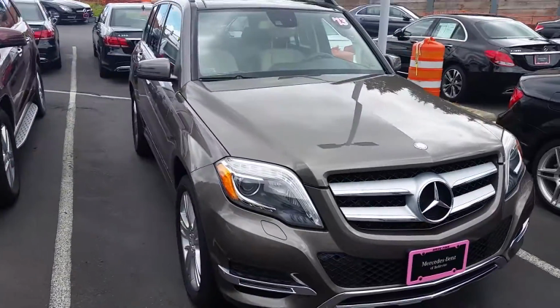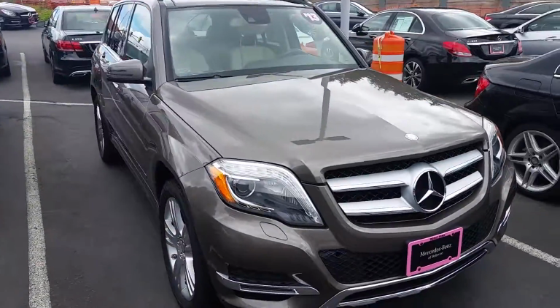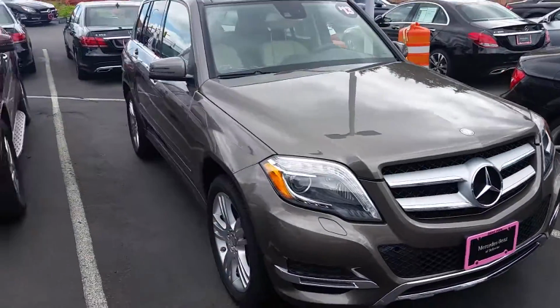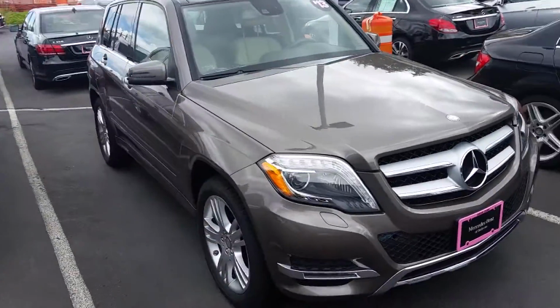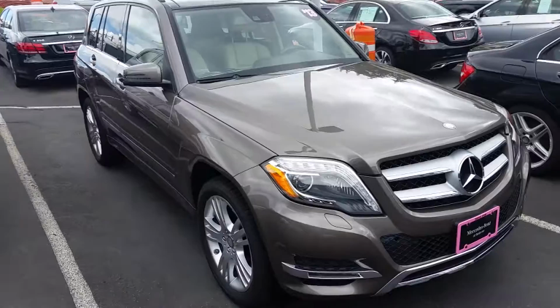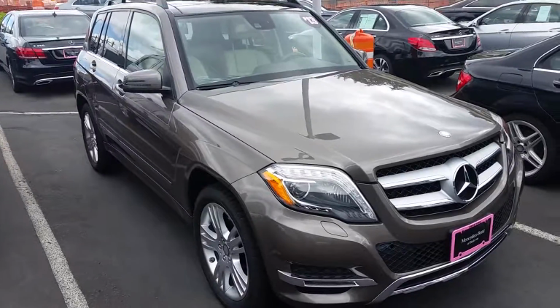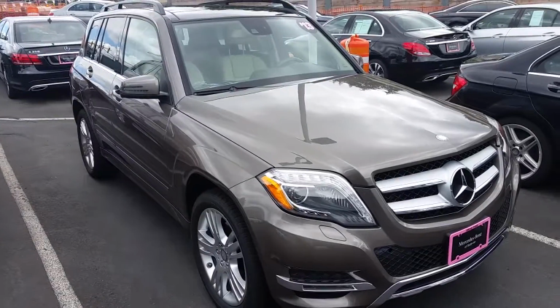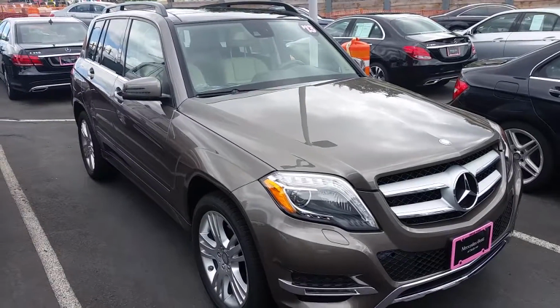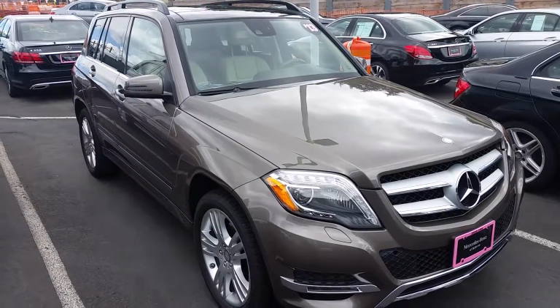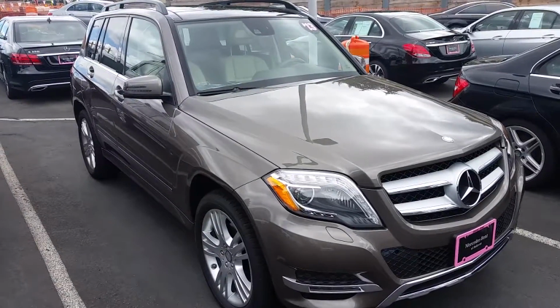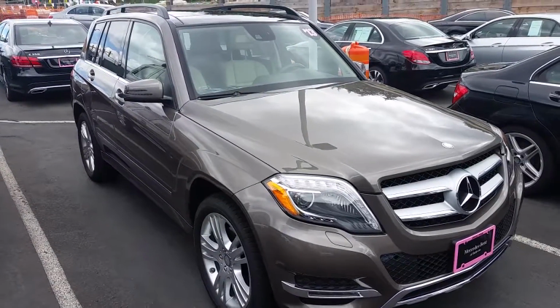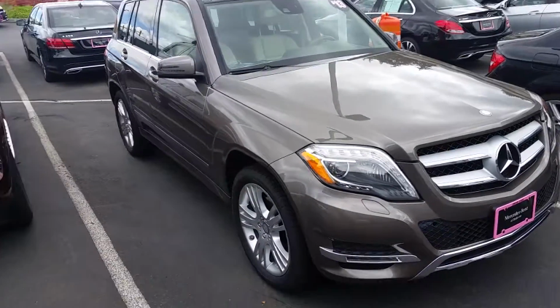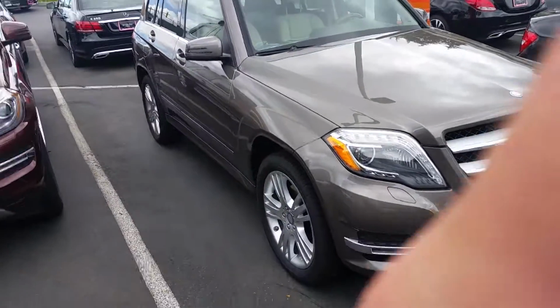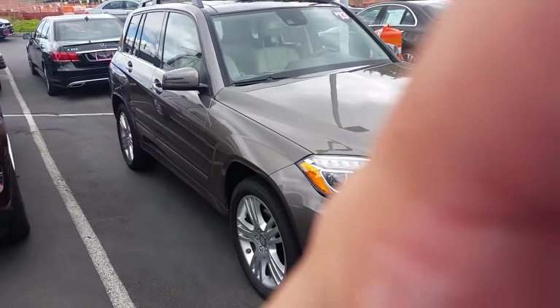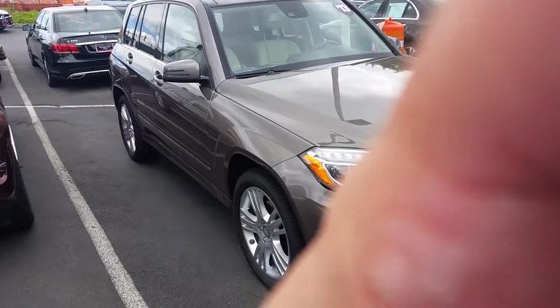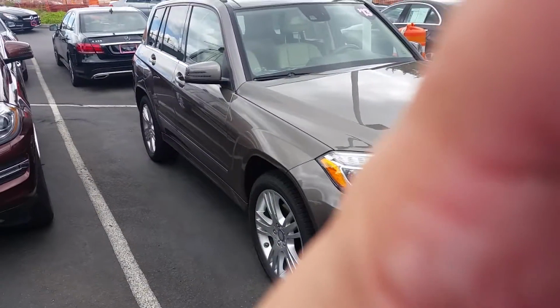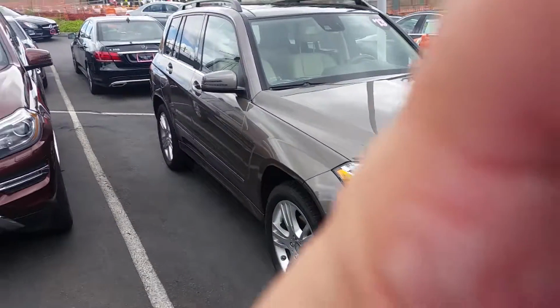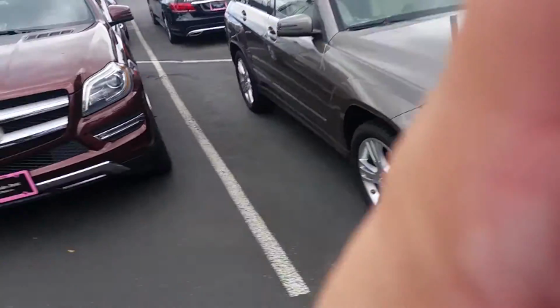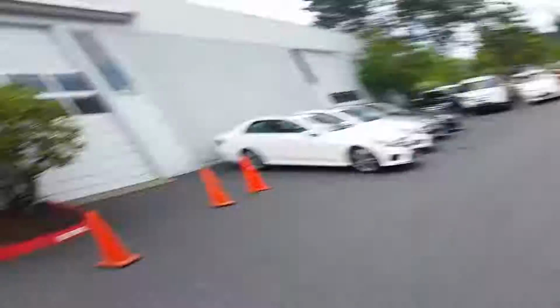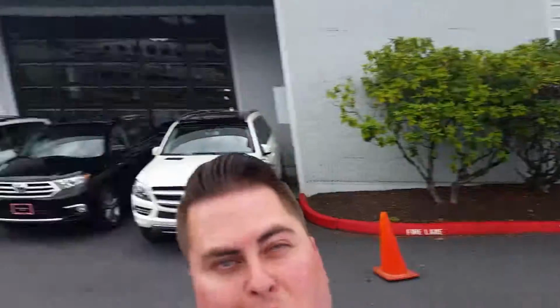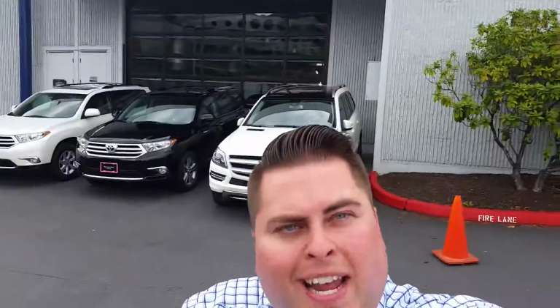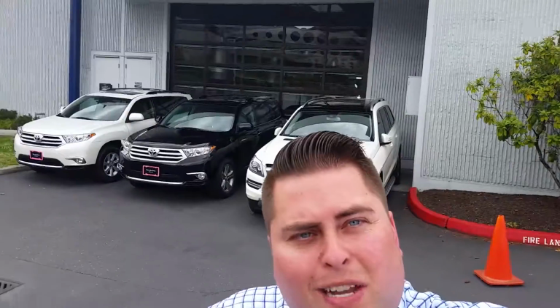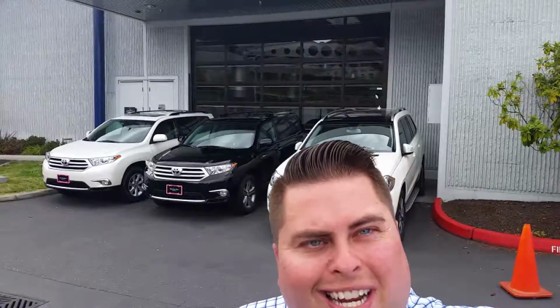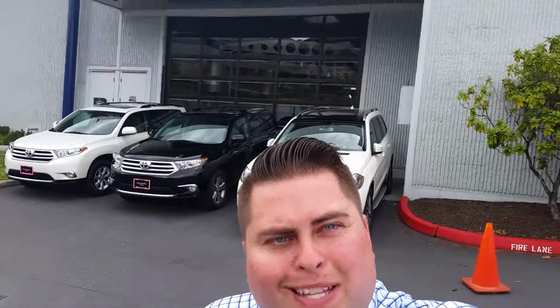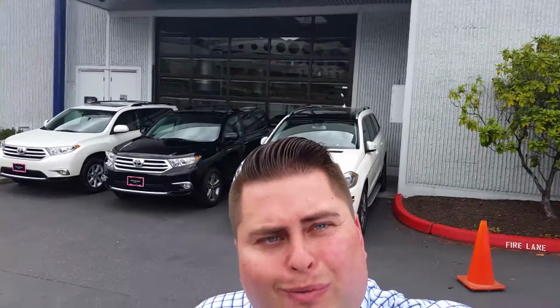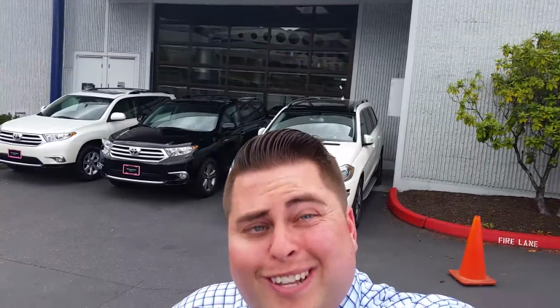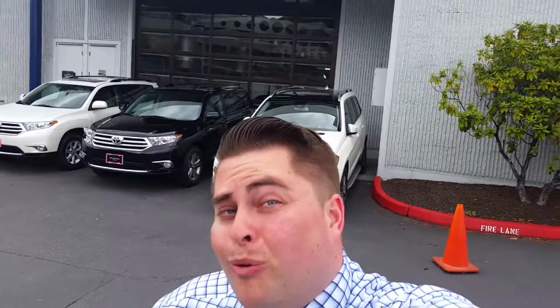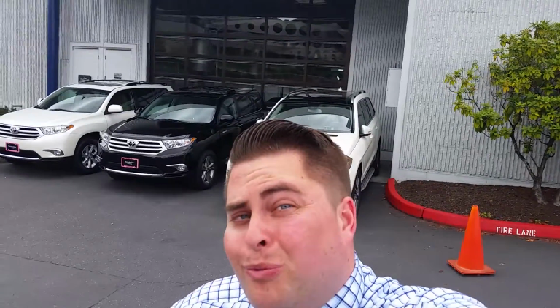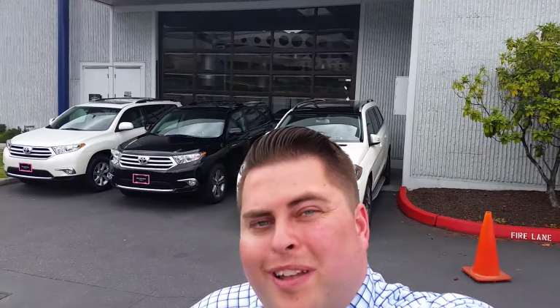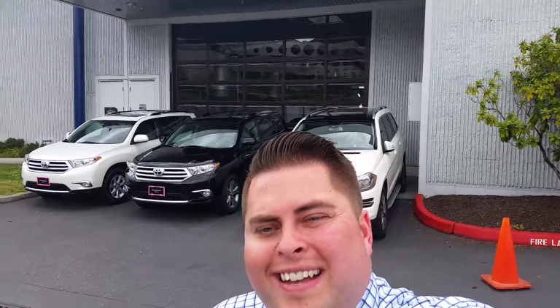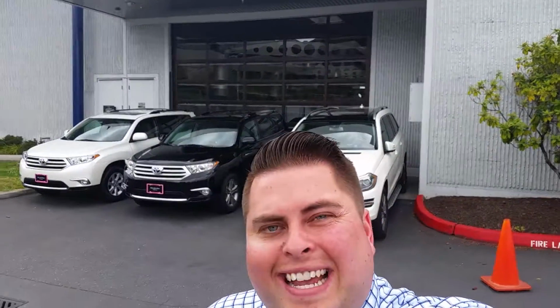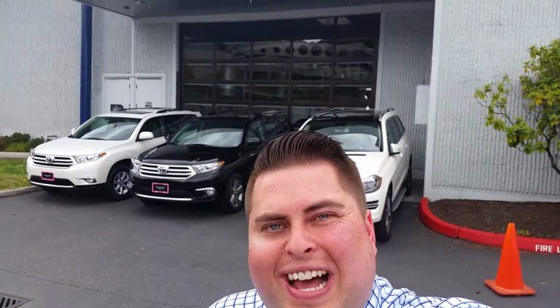I'm going to get this sent over to you in just a moment here. I guess I should introduce myself — I'm Anthony, Mercedes-Benz of Bellevue. I look forward to working with you. Thanks a lot.